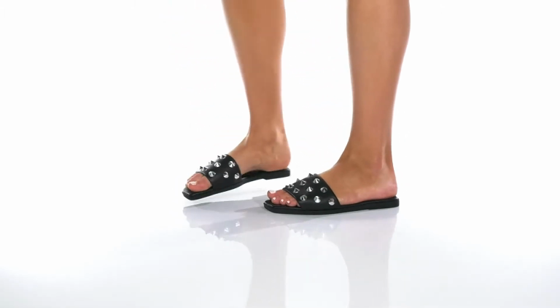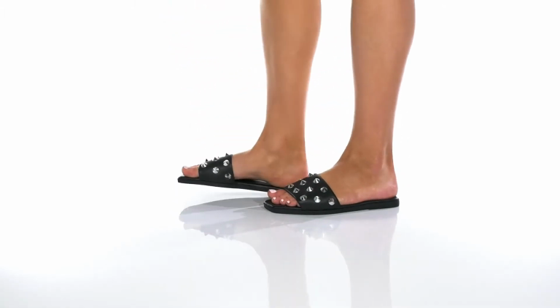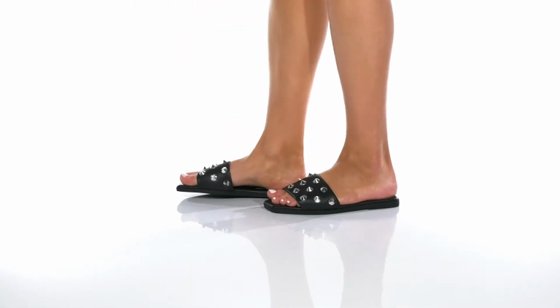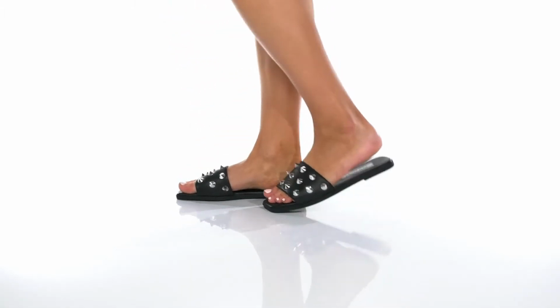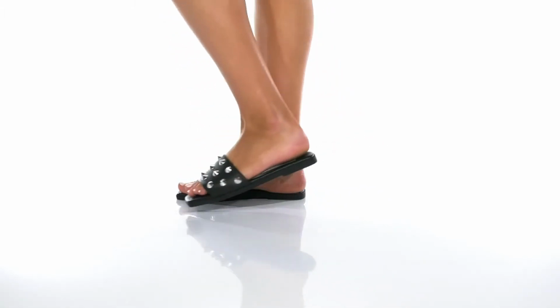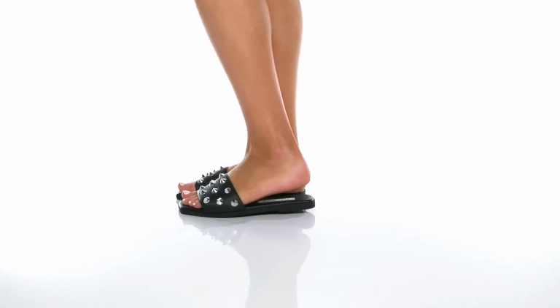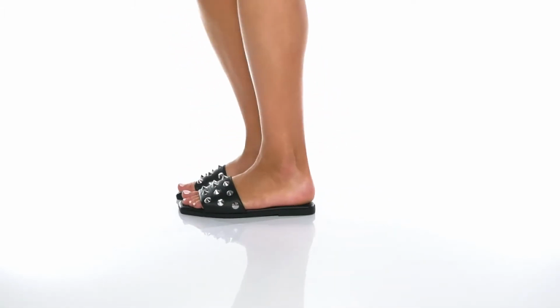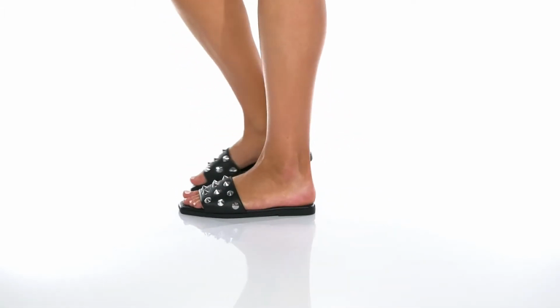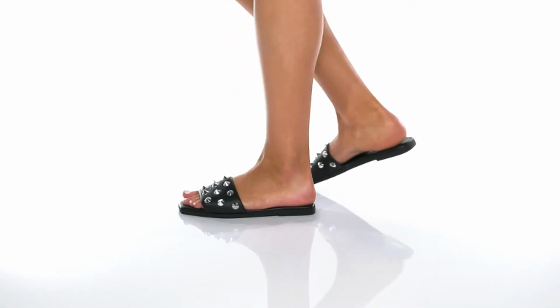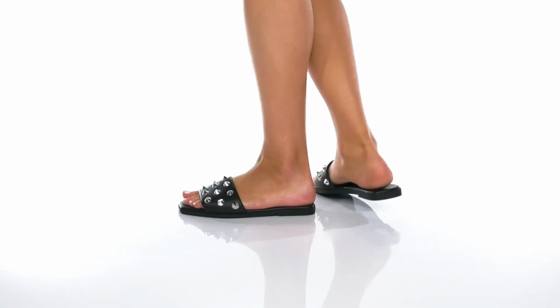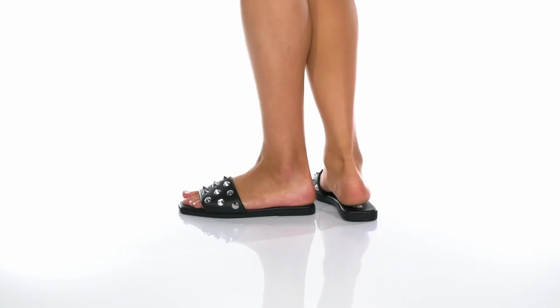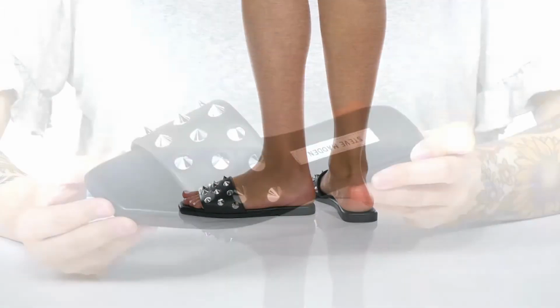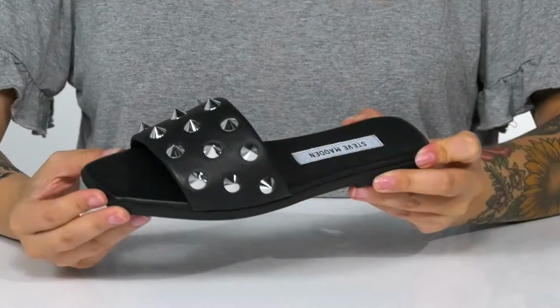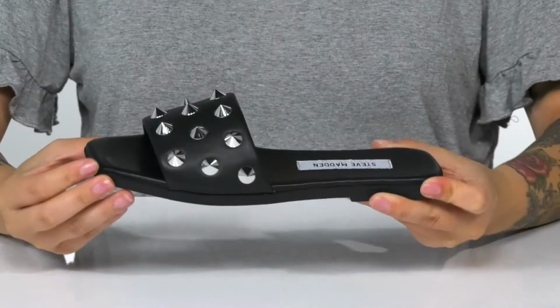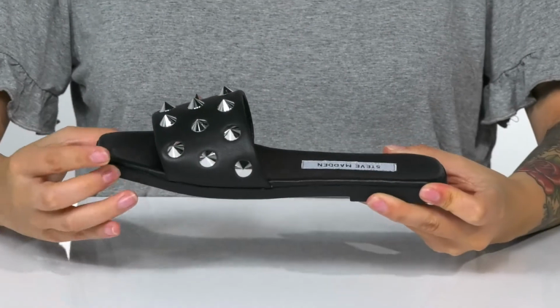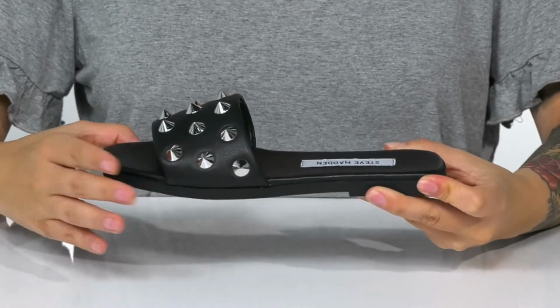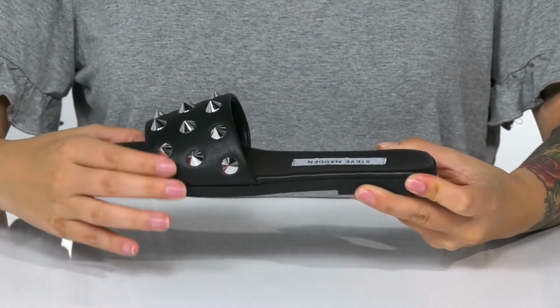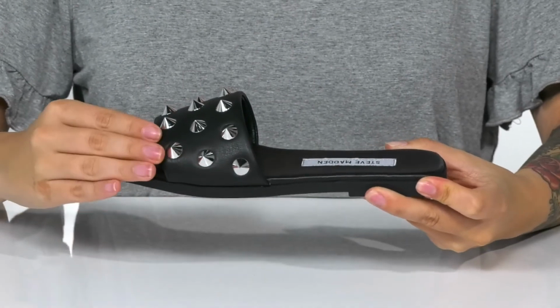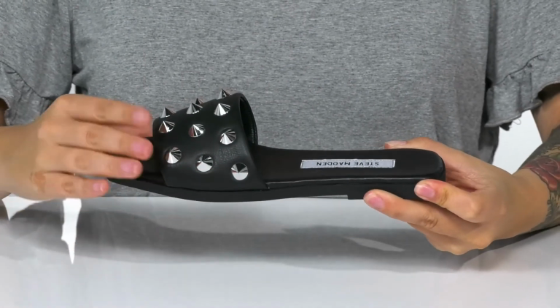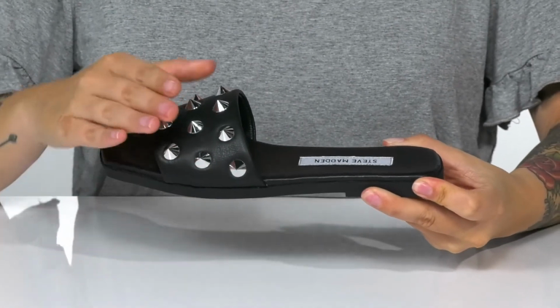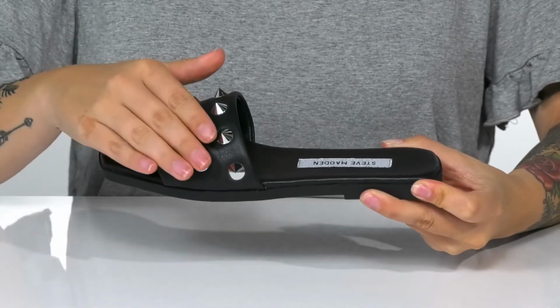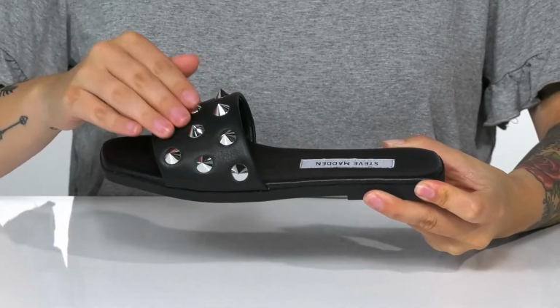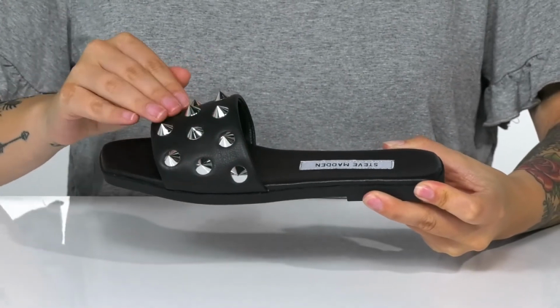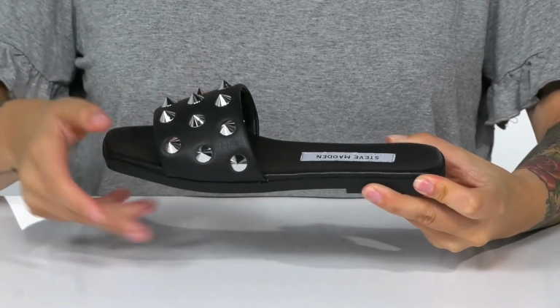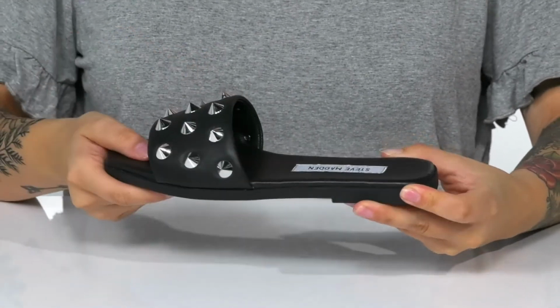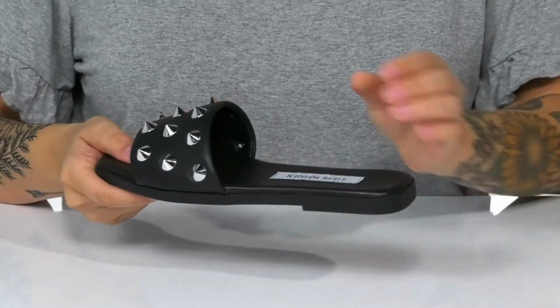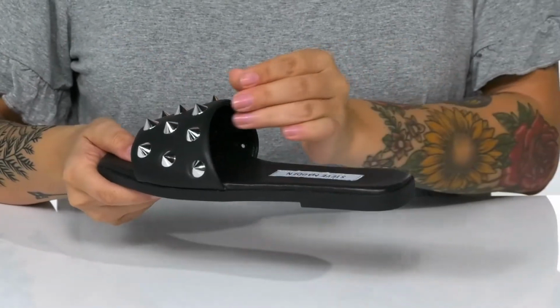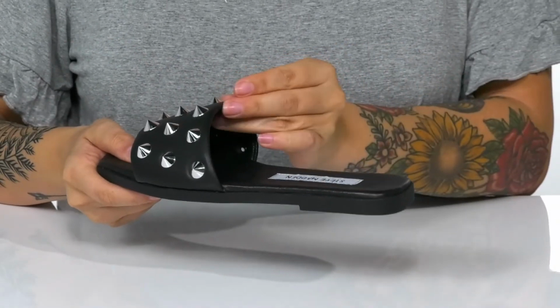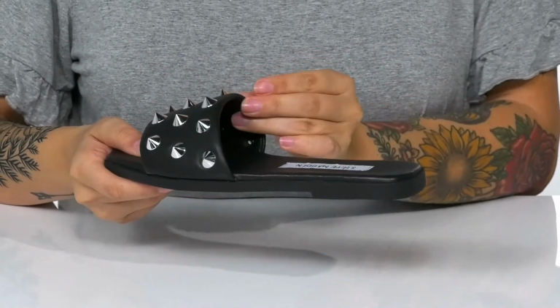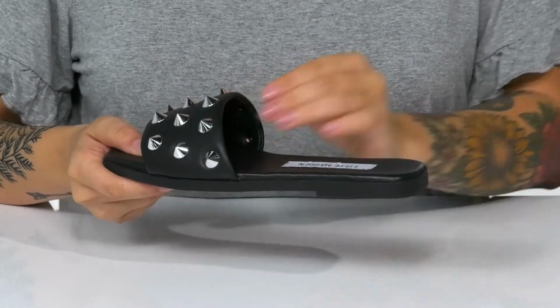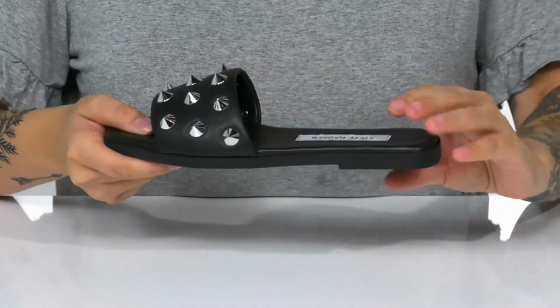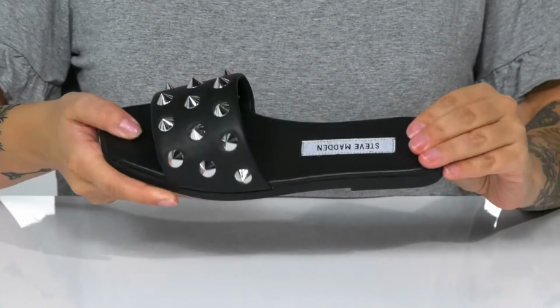Add some edge to your look with these slip-on sandals by Steve Madden. They have a leather upper with studded spike detailing and a leather inner lining.